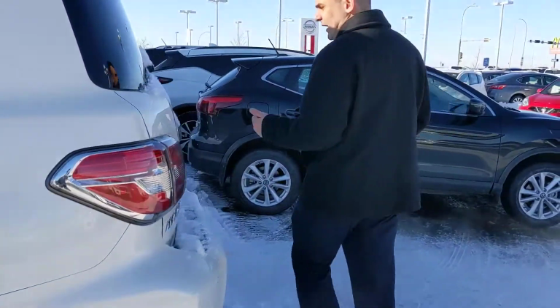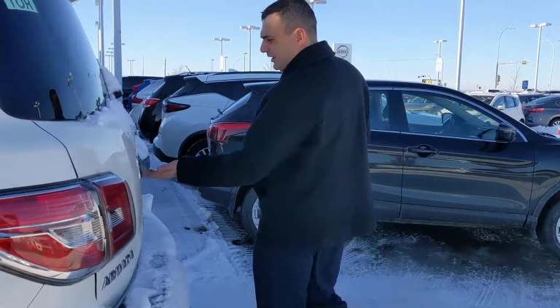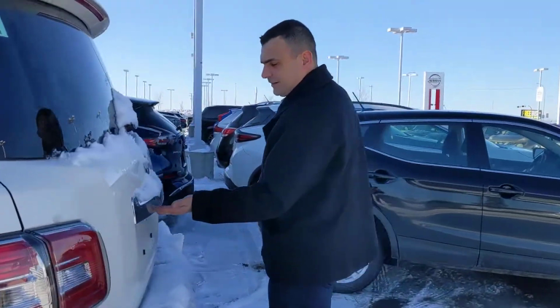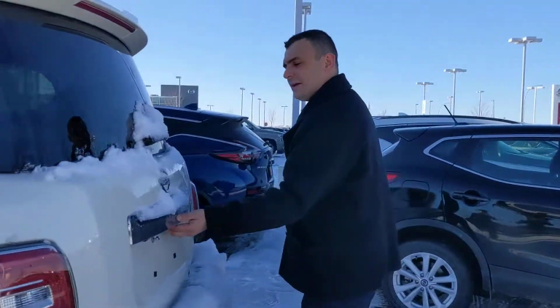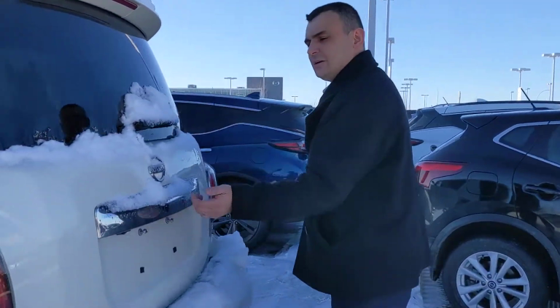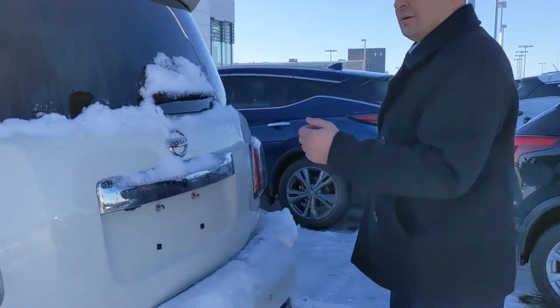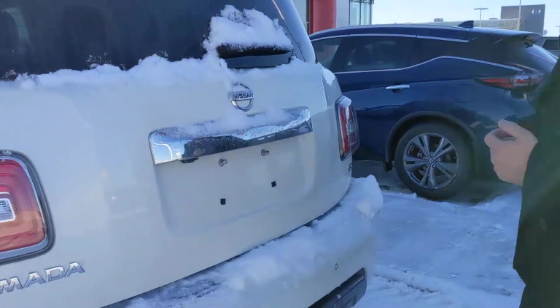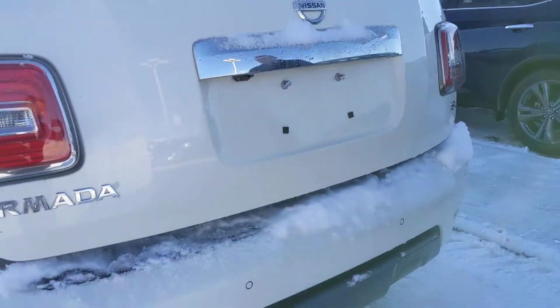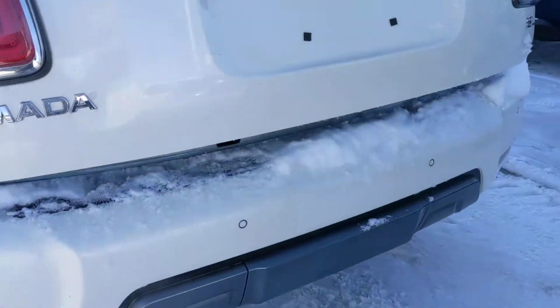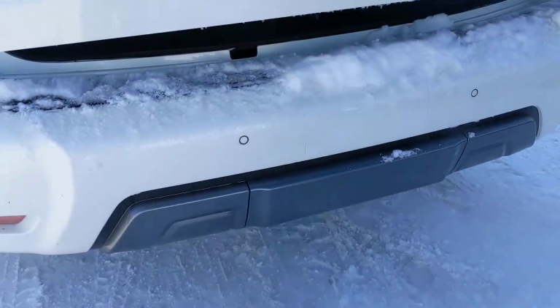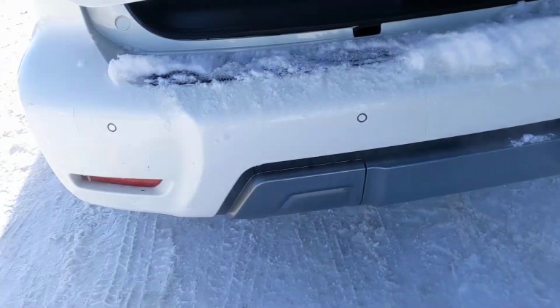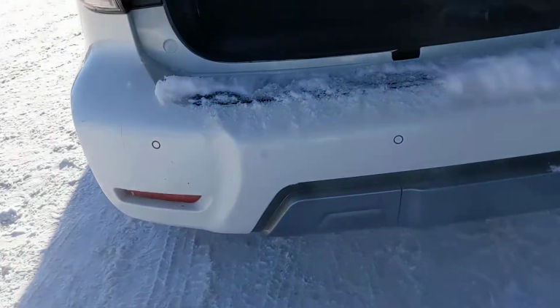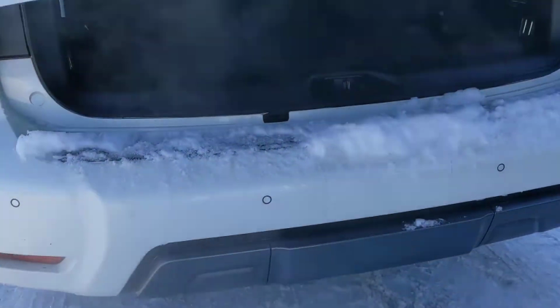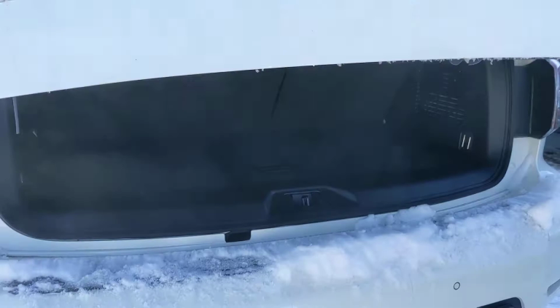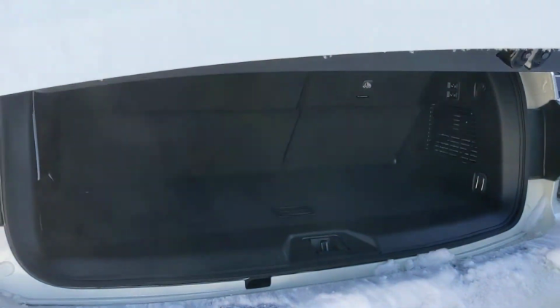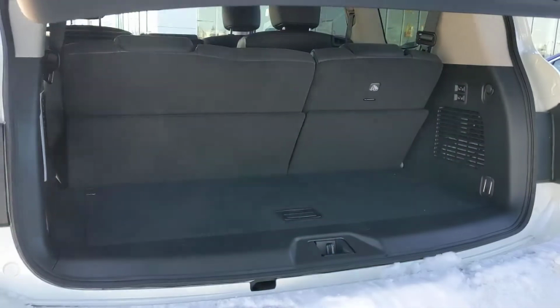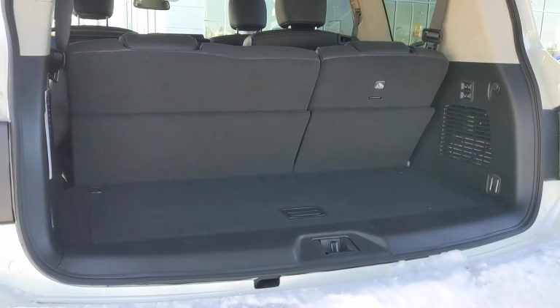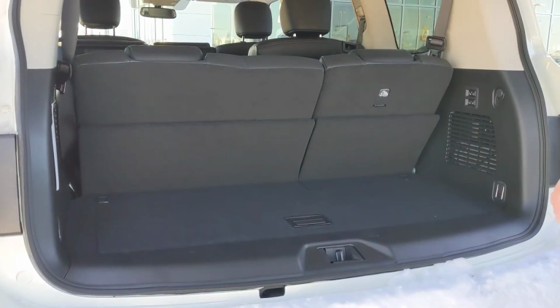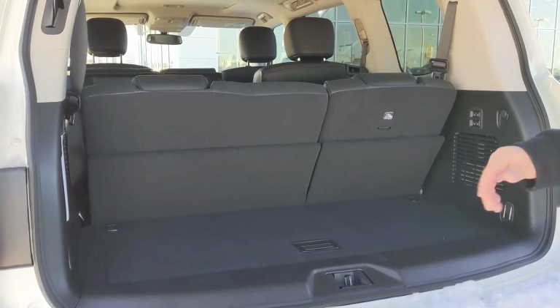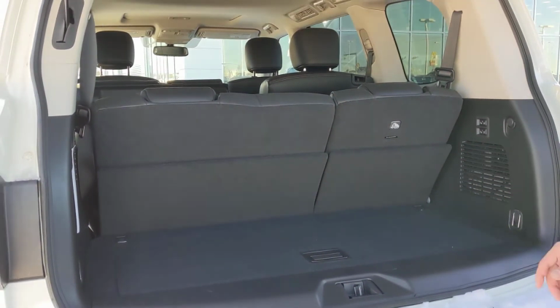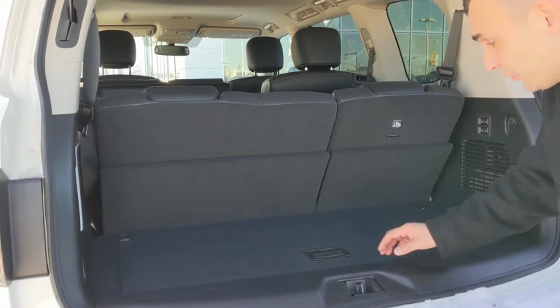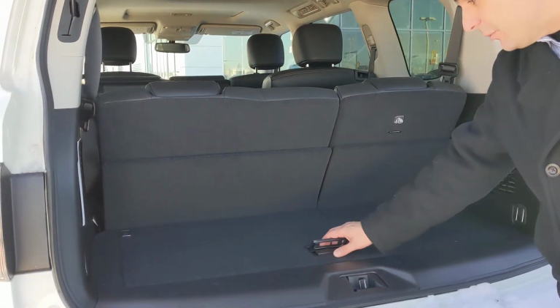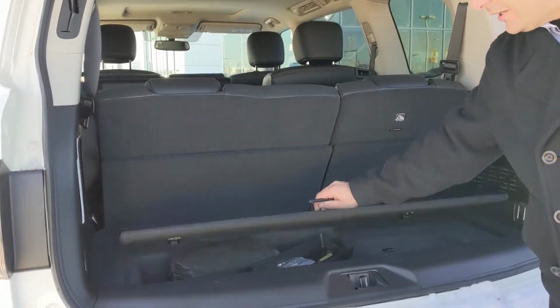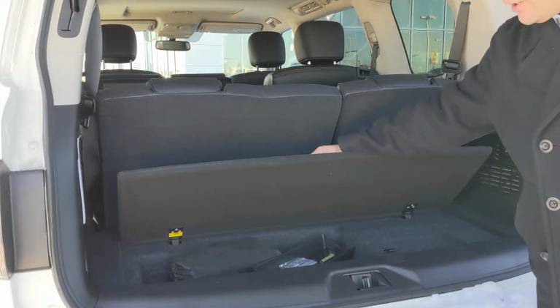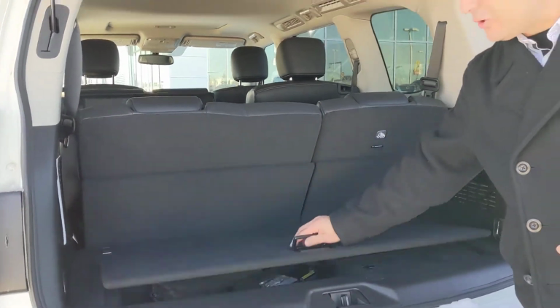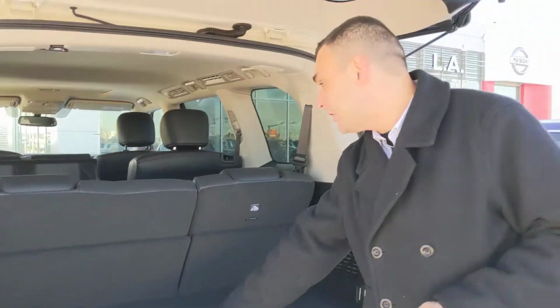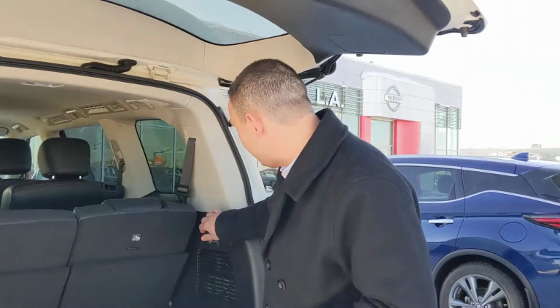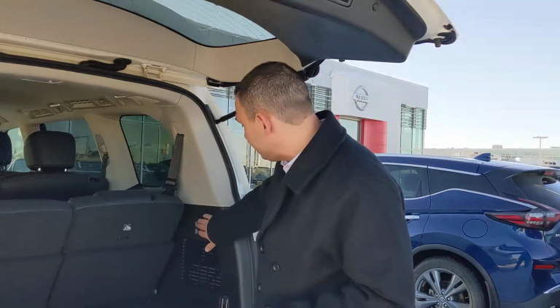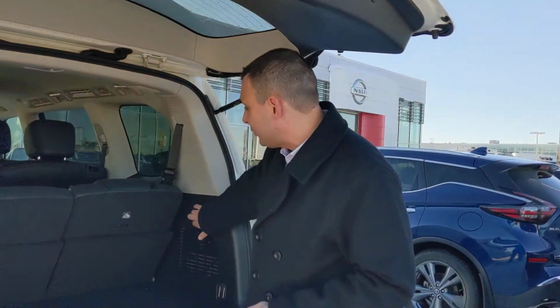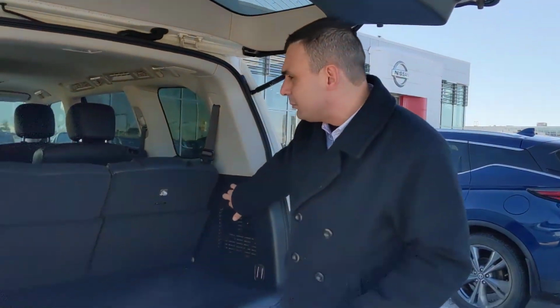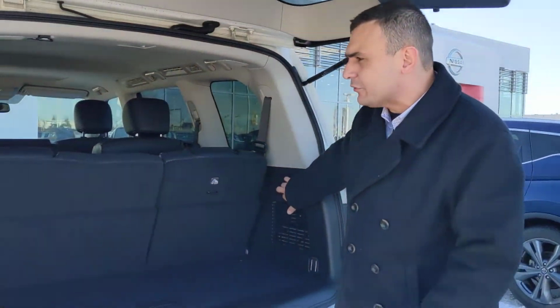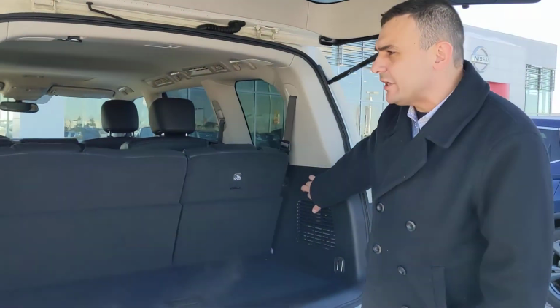And finally into the back — power liftgate, of course — opens up nice and easy for you. Plenty of room here in the back, a little cubby storage, and the rear seats power fold down as well.